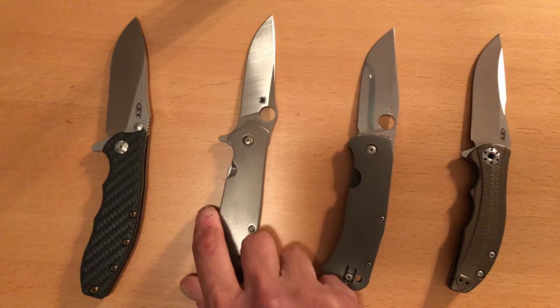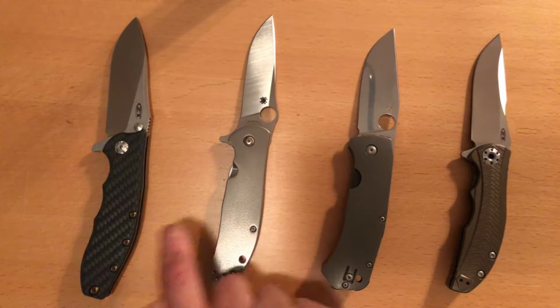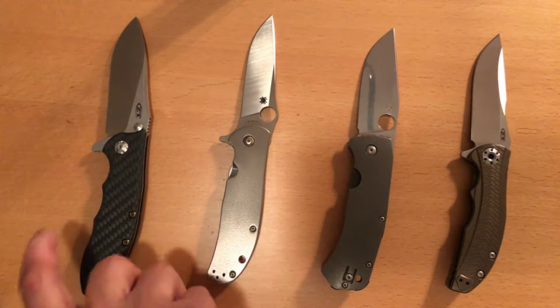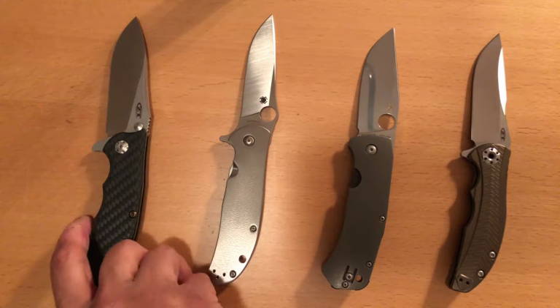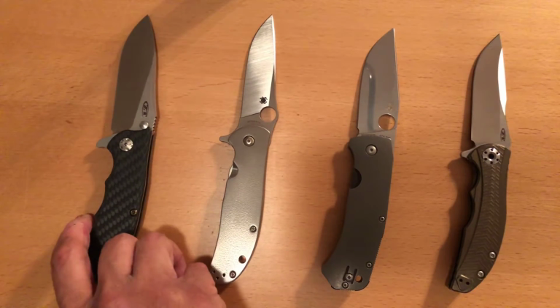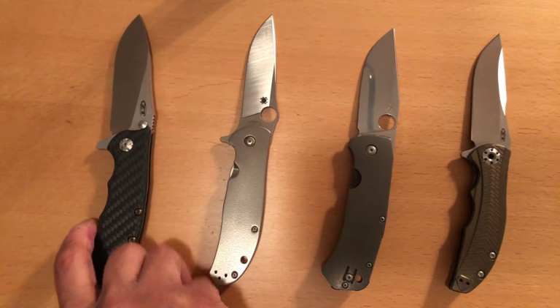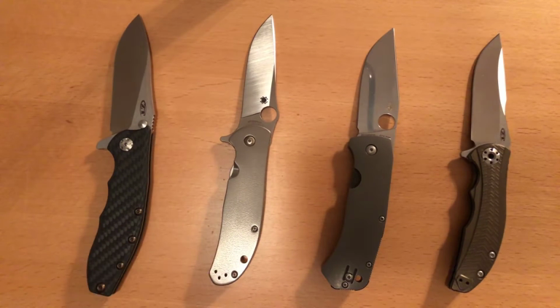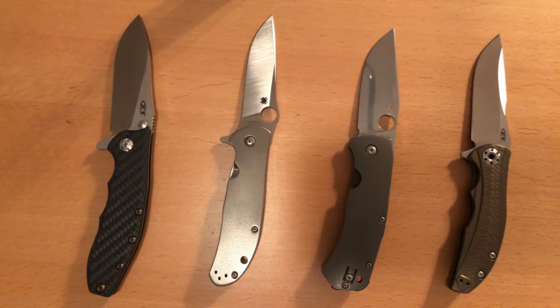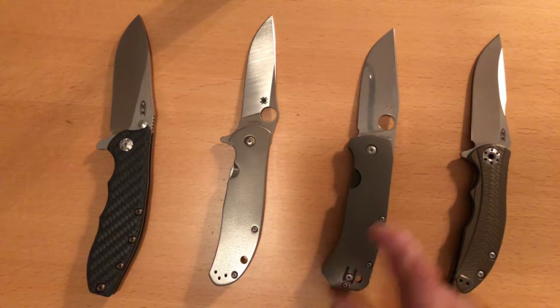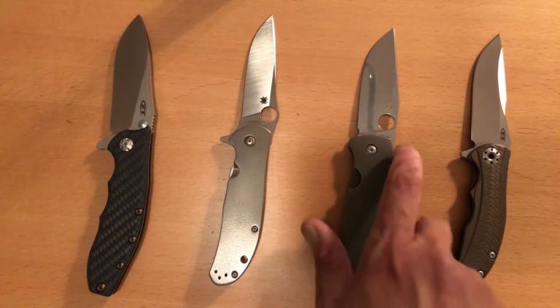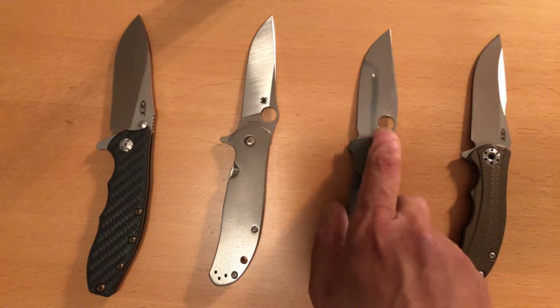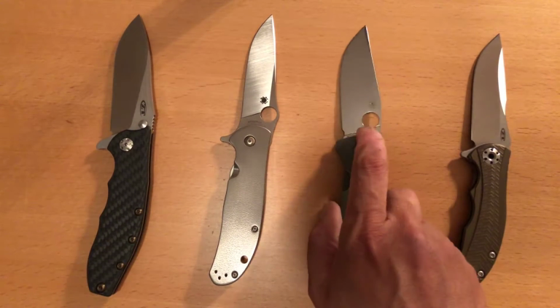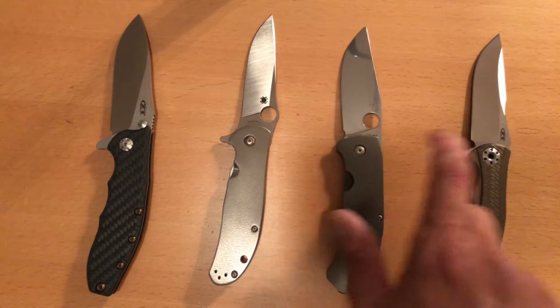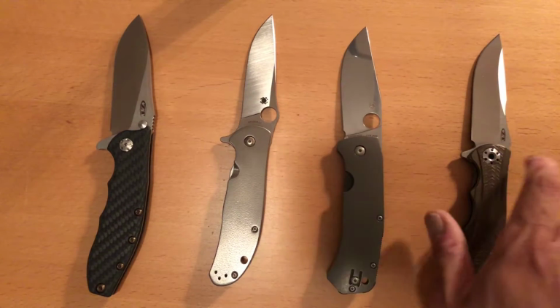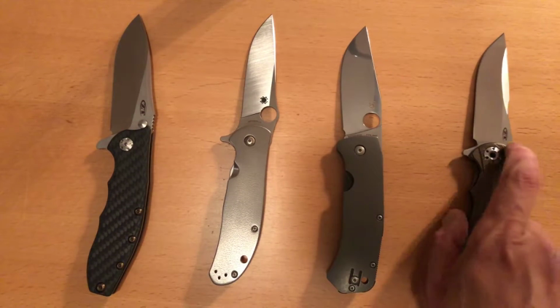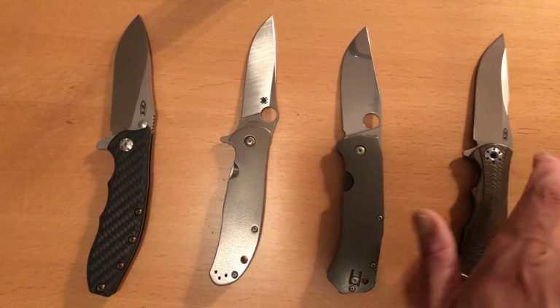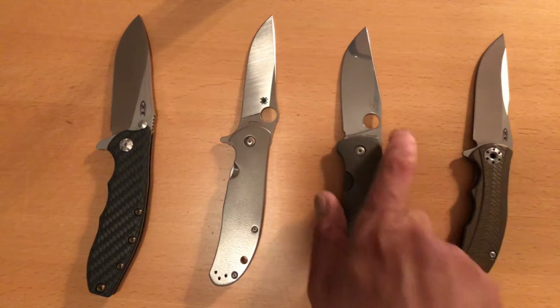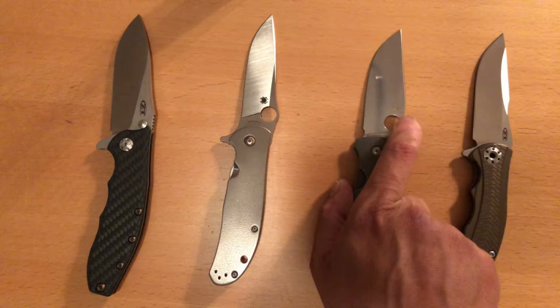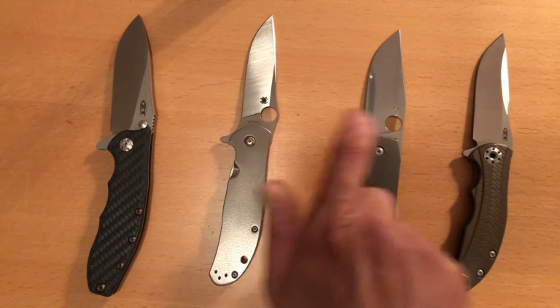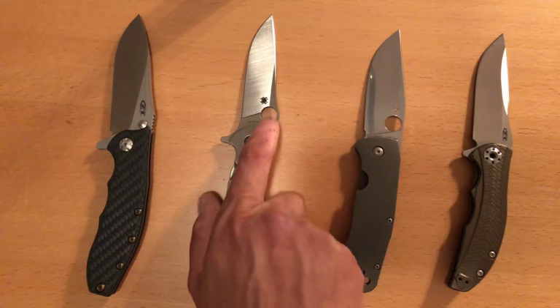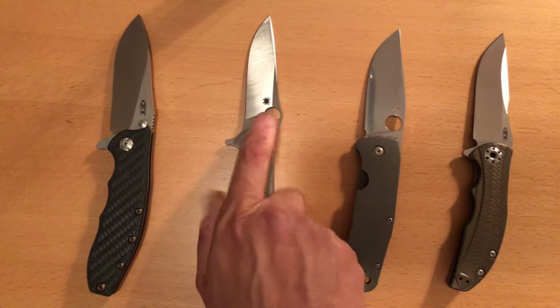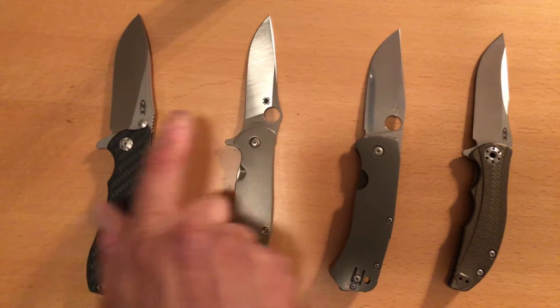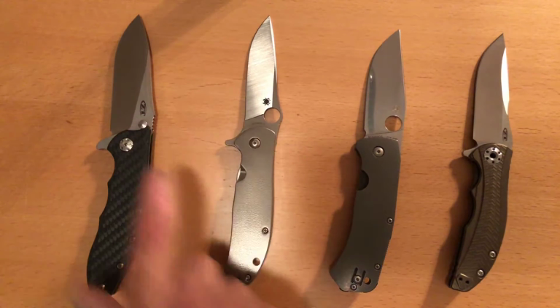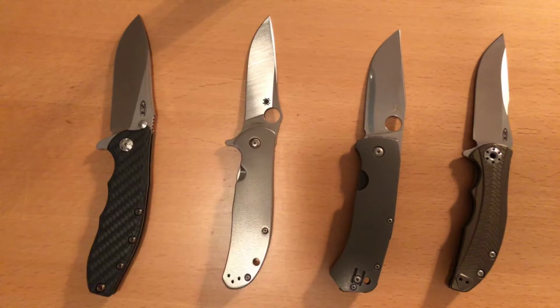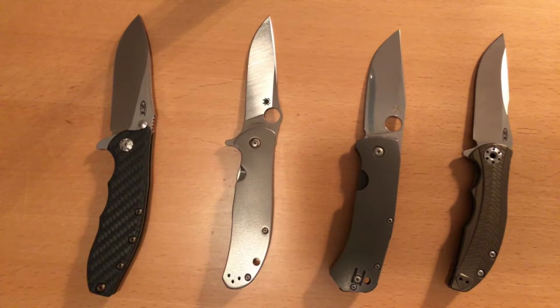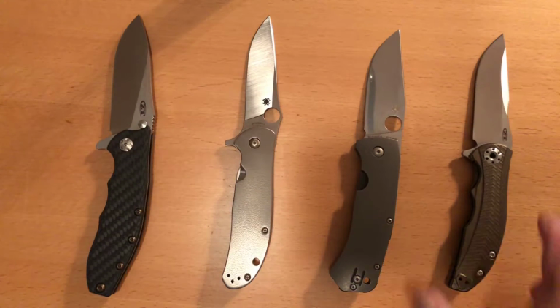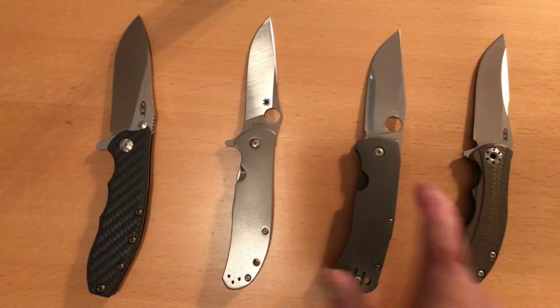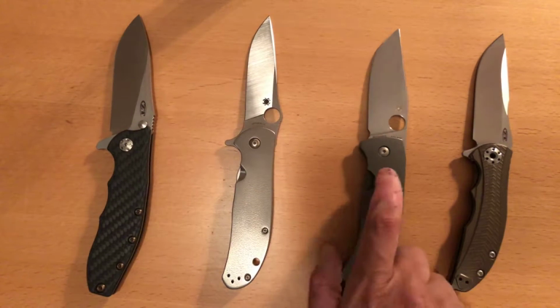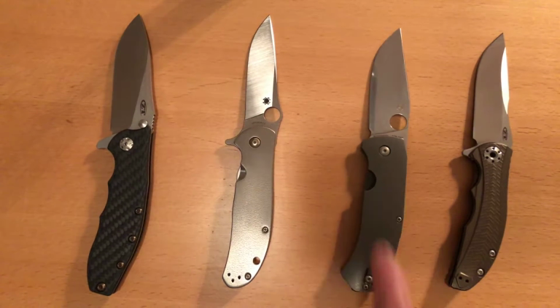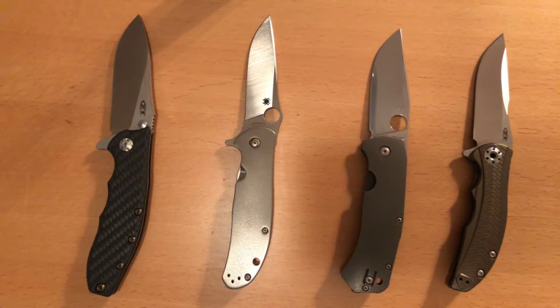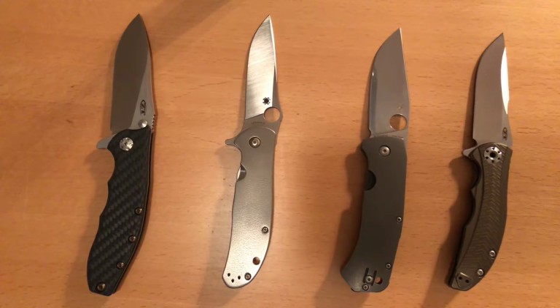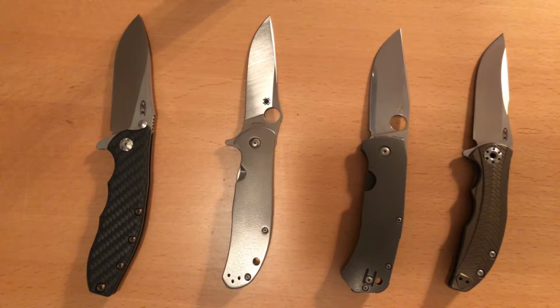I wanted to go over all eight of my knives and explain why they're in my collection, because there's always a reason why people own a piece. It sort of fits their personality and explains who they are as knife people. You're going to find out that I actually have obsessive-compulsive disorder with my knives. So let's get into it.